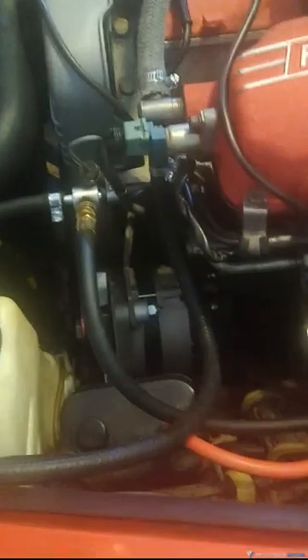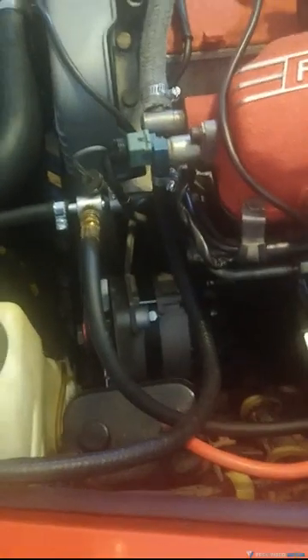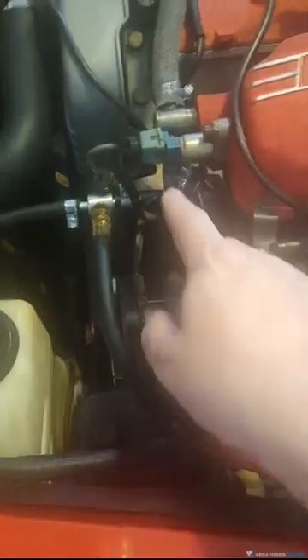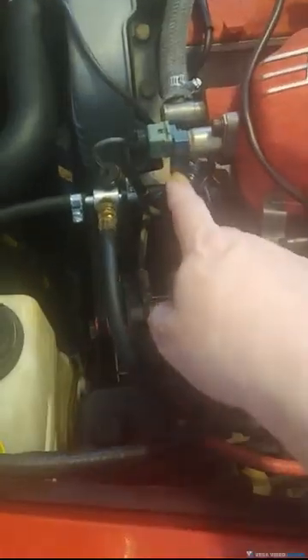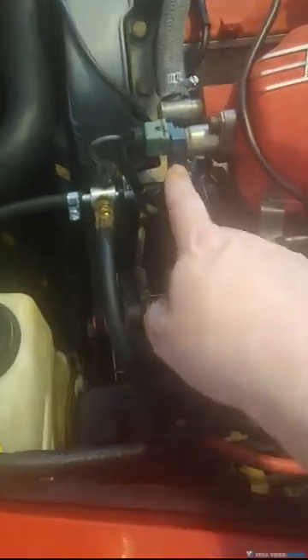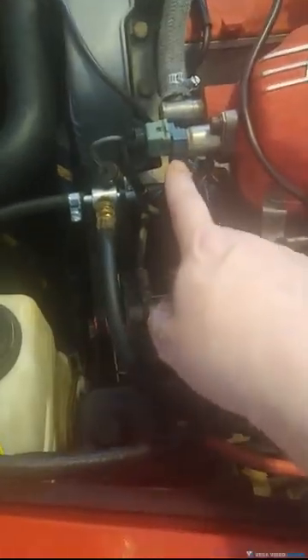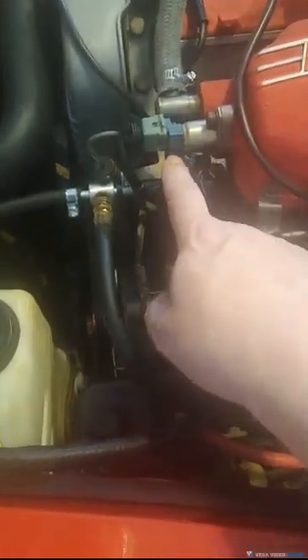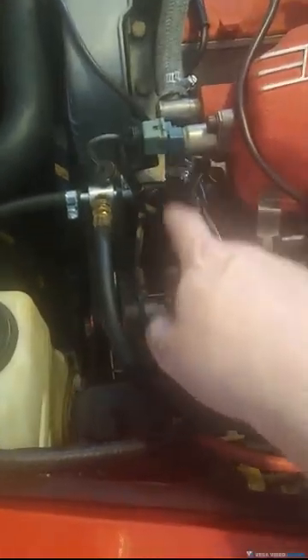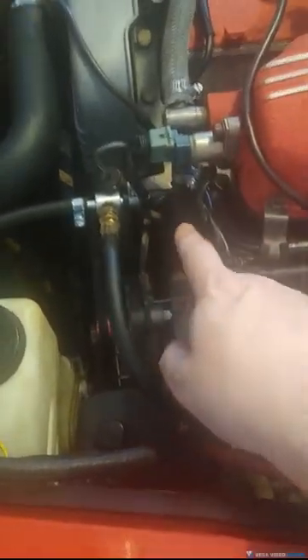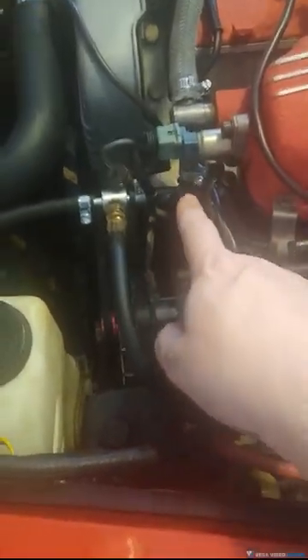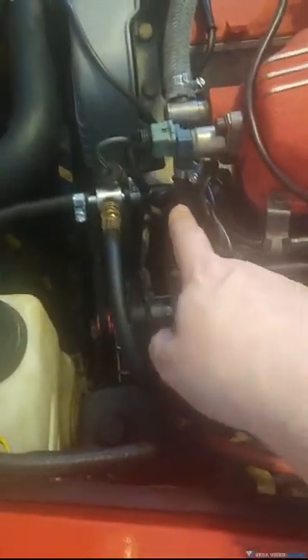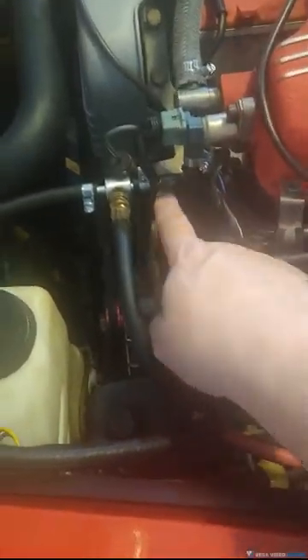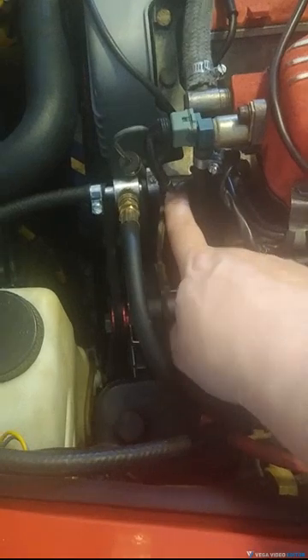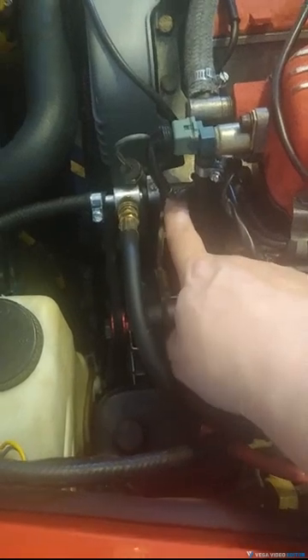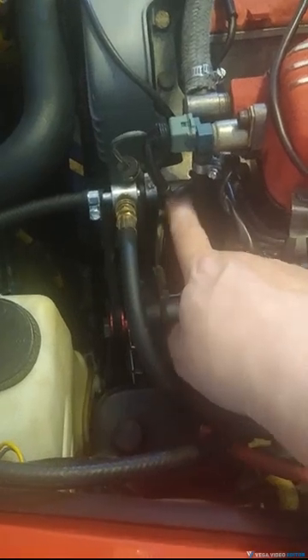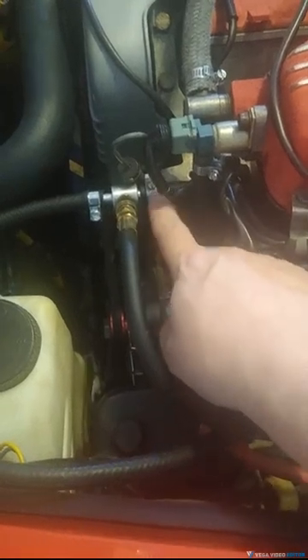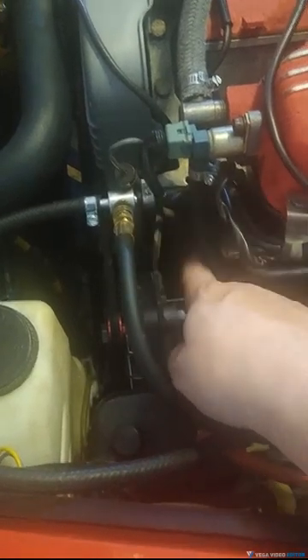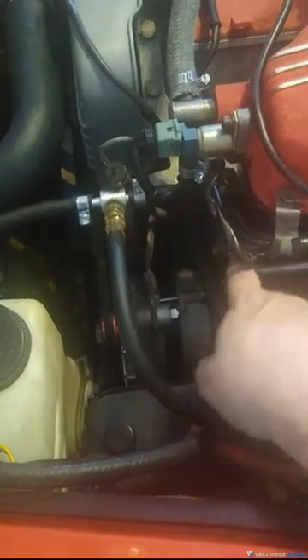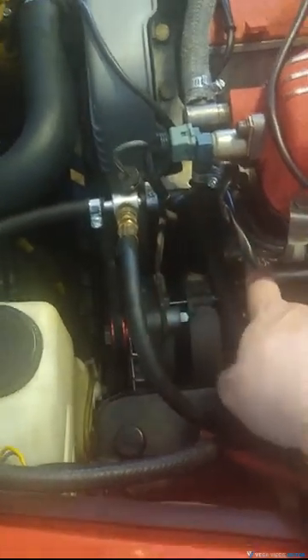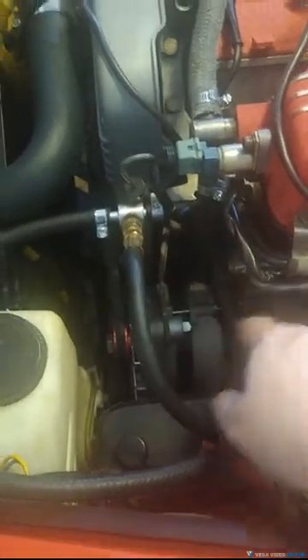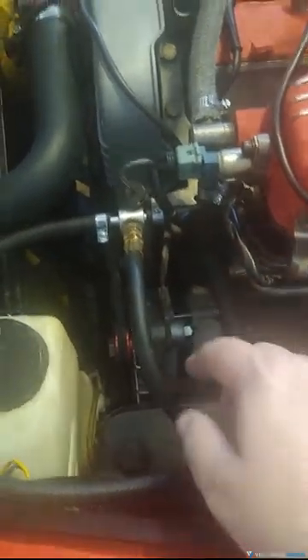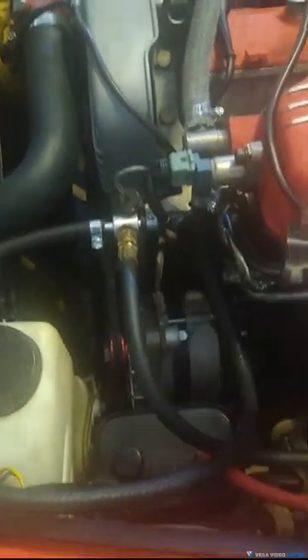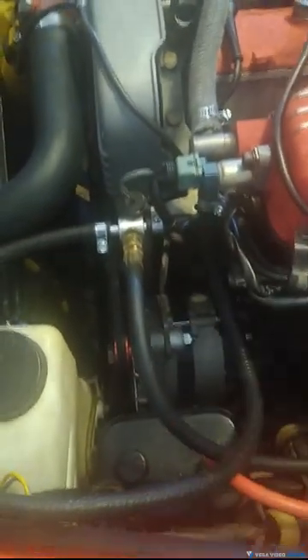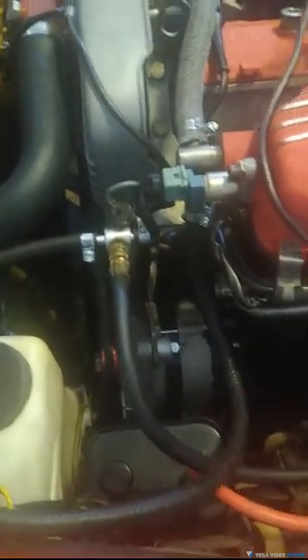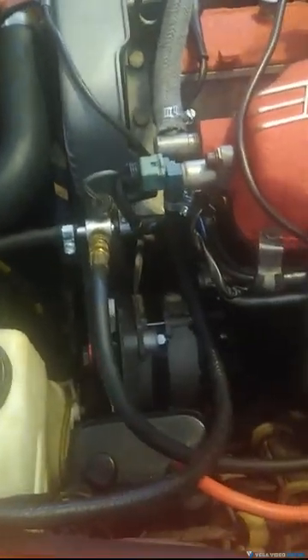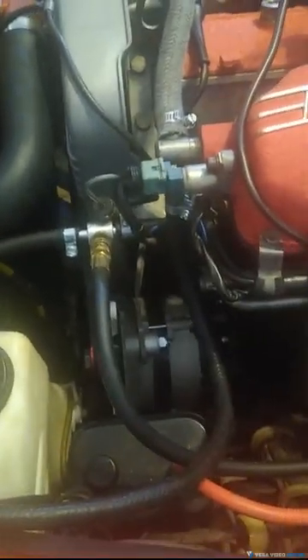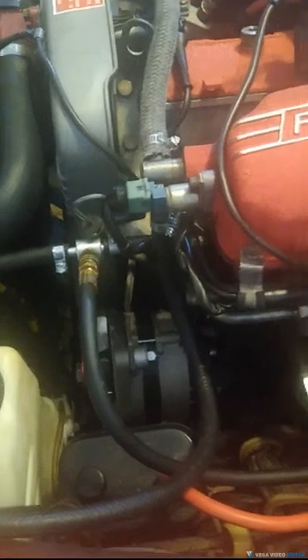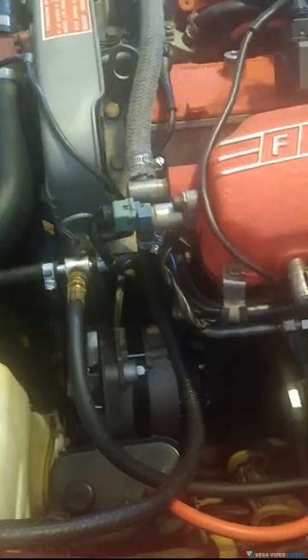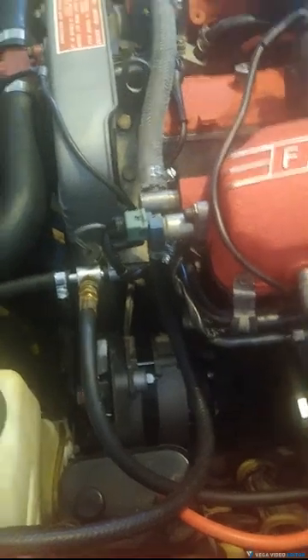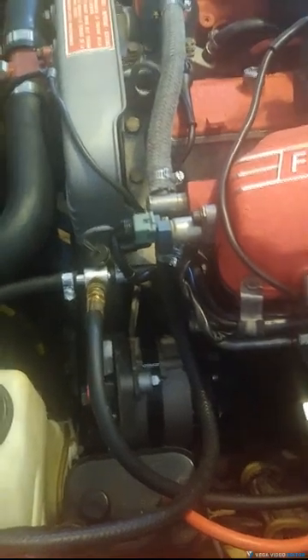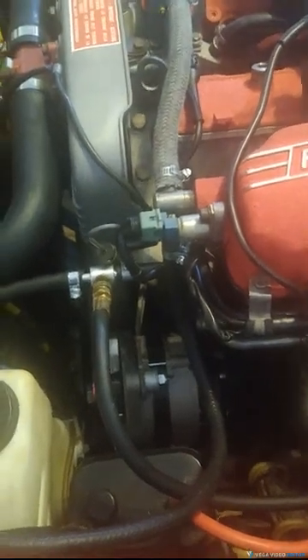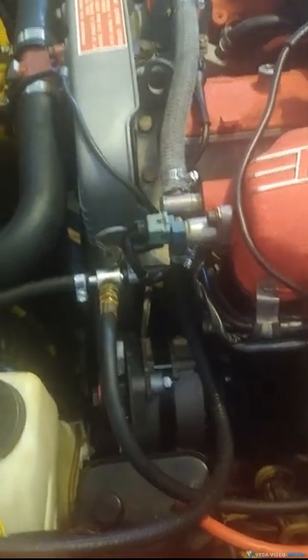Once you work that out here, it's a good idea to go ahead and replace it with a new hose going to the fuel rail, because you'll be eventually doing this two or three times over the years.